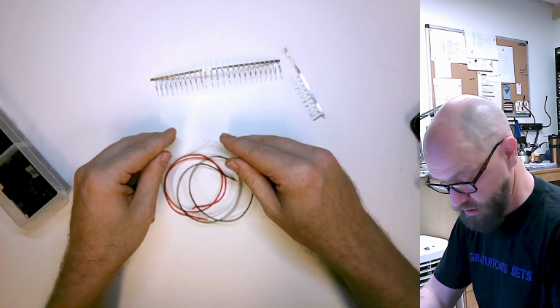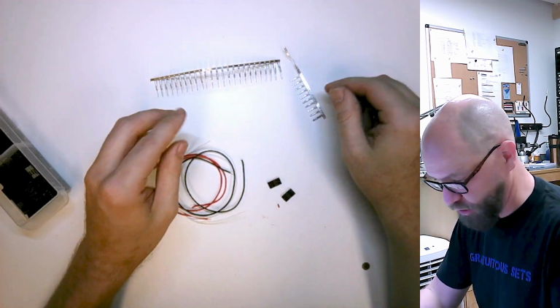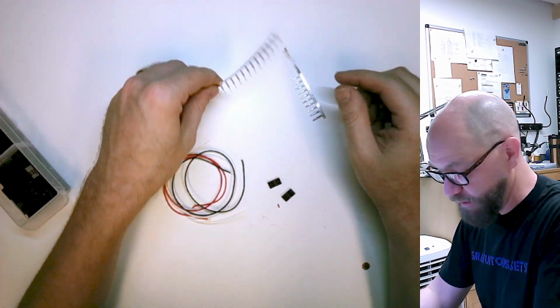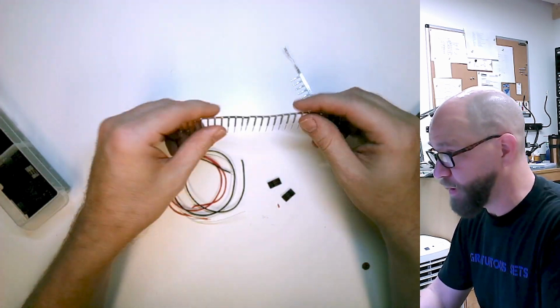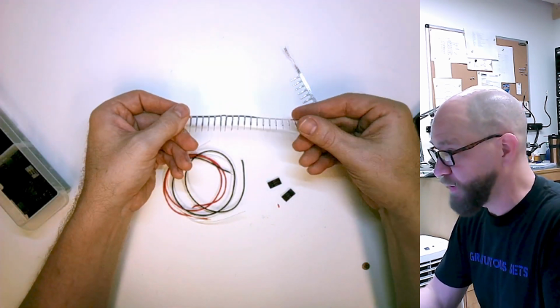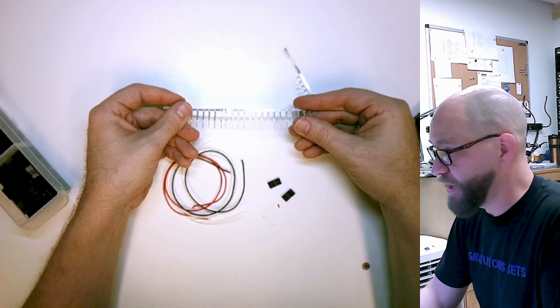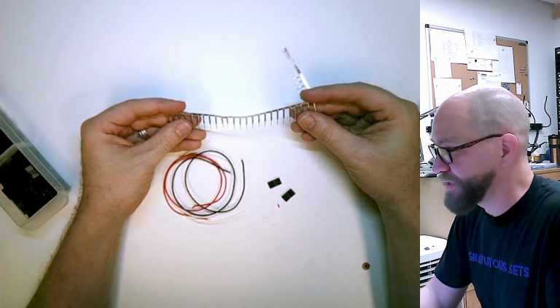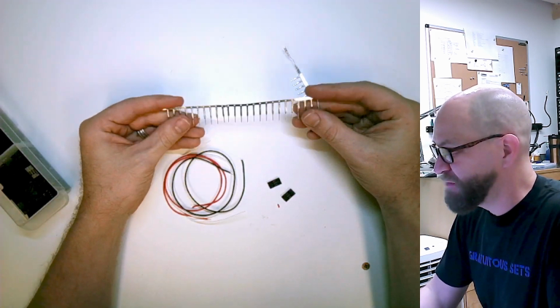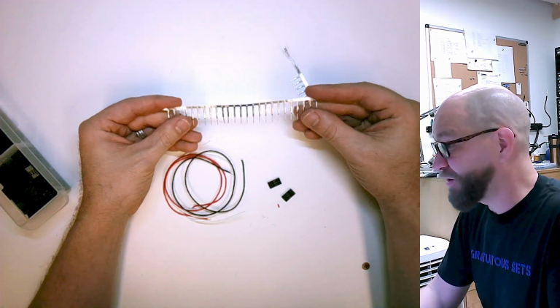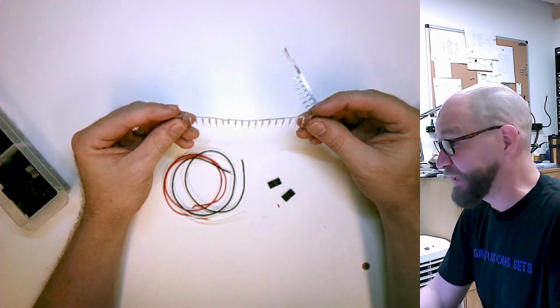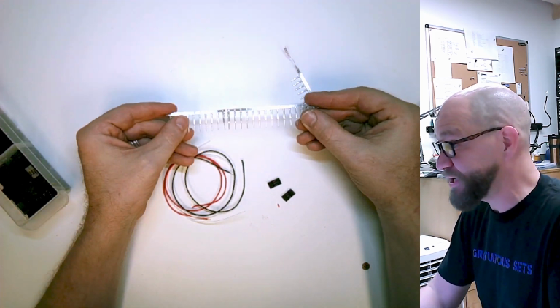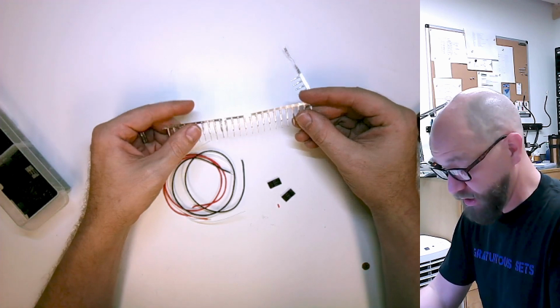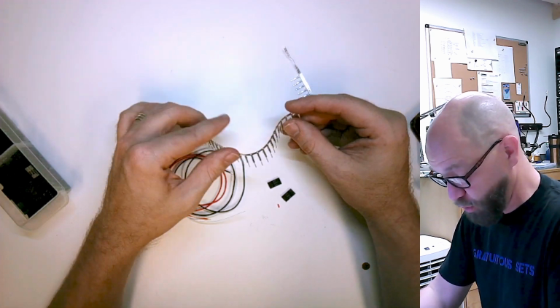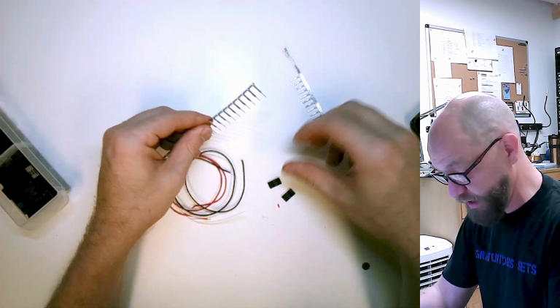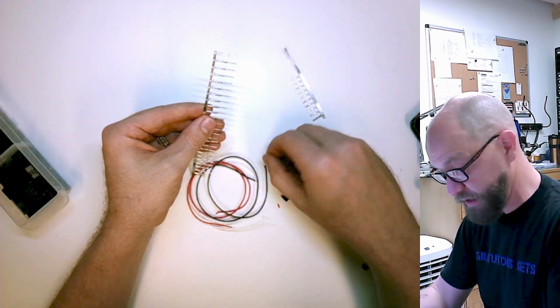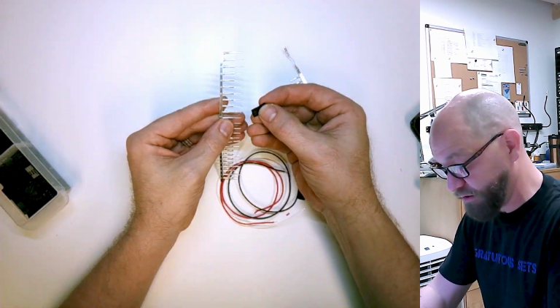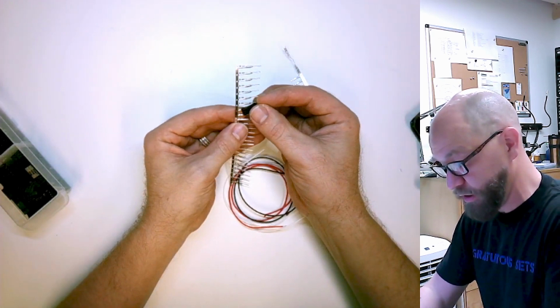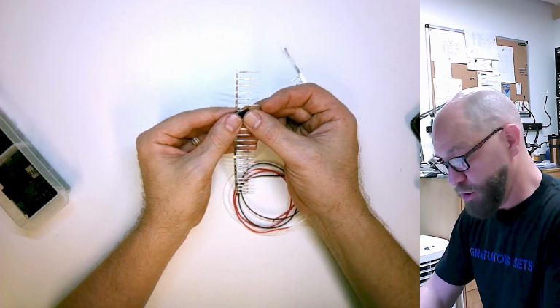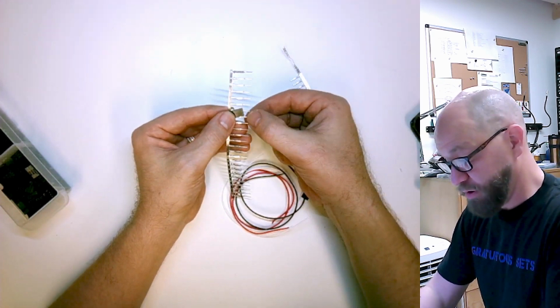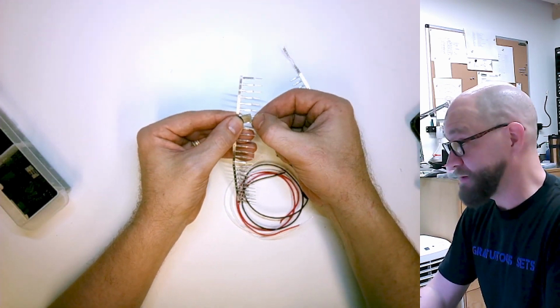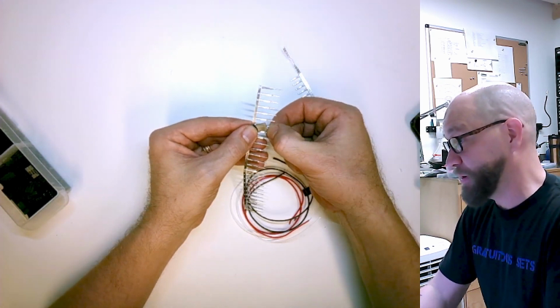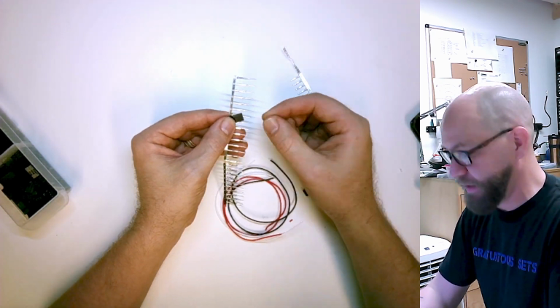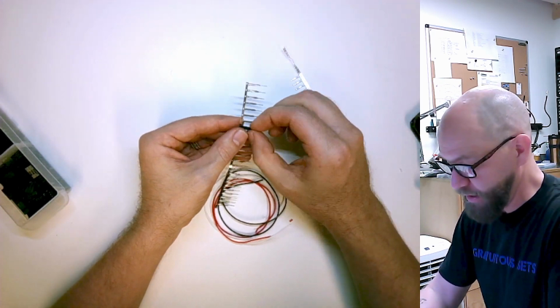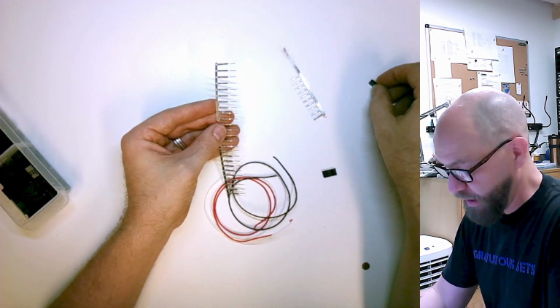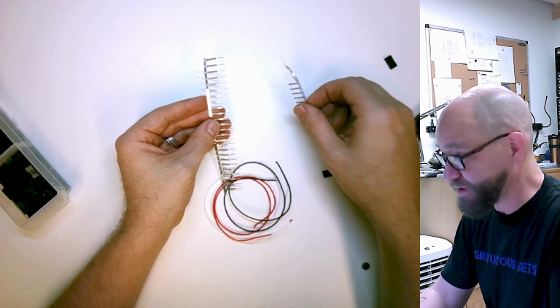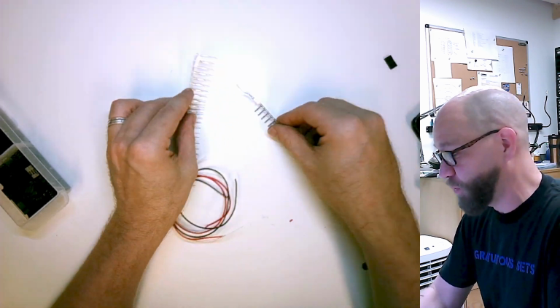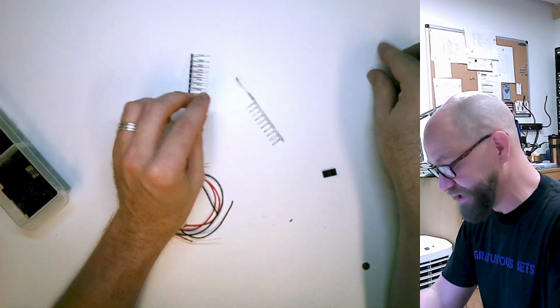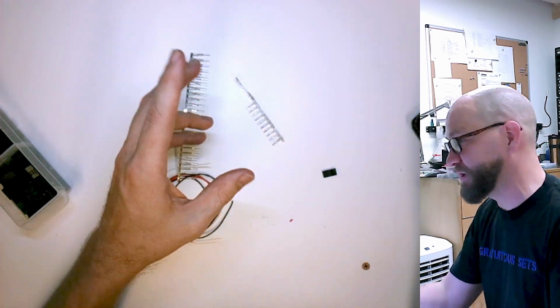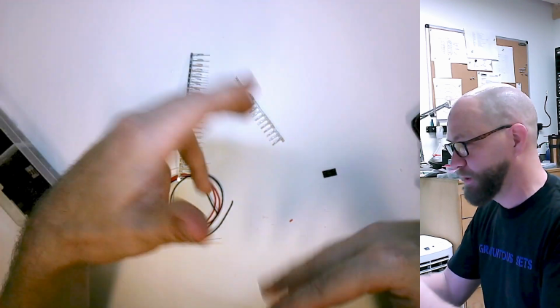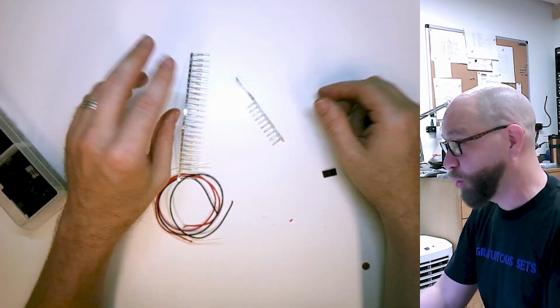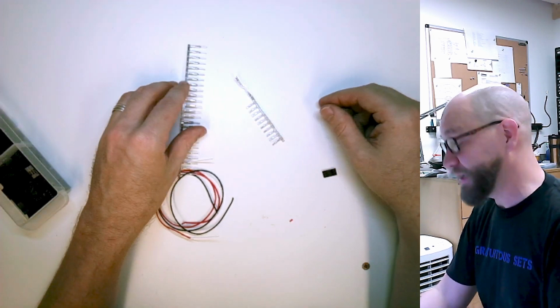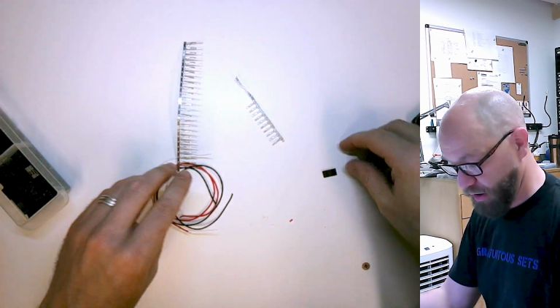Let's do female to female. These are the male pins. Male pins are actually a little easier because once you get them into the housing, you can pull them by the male part and yank them in. Whereas the female ones you have to more gently coerce.